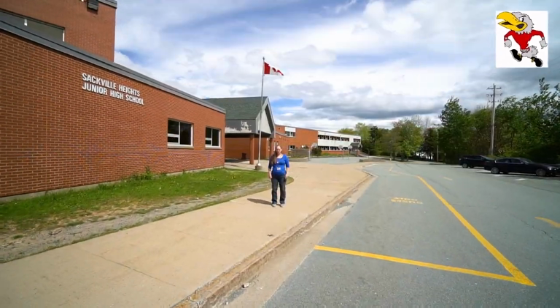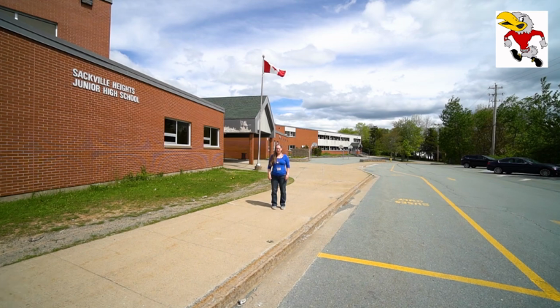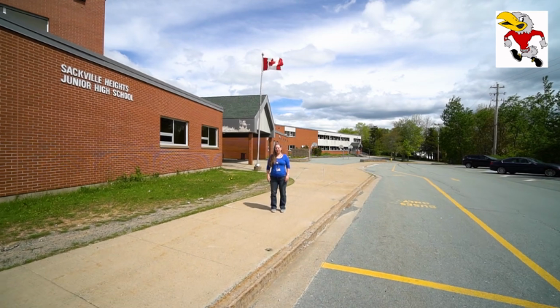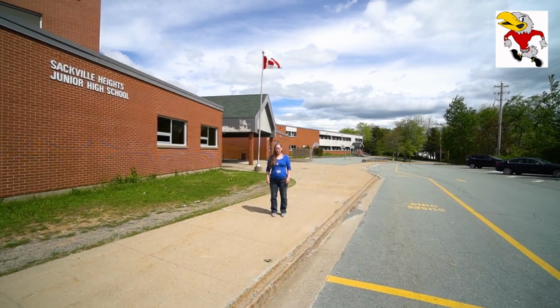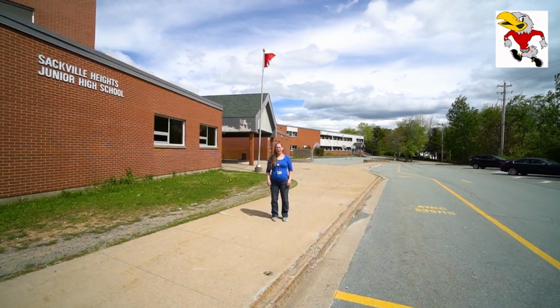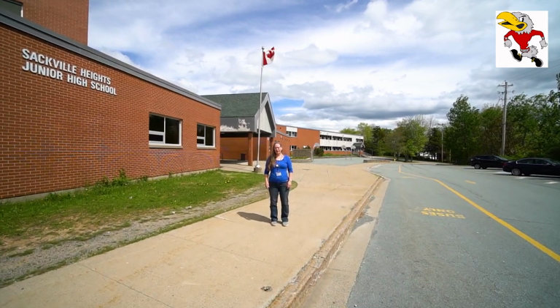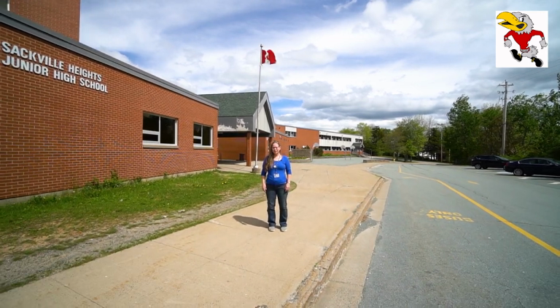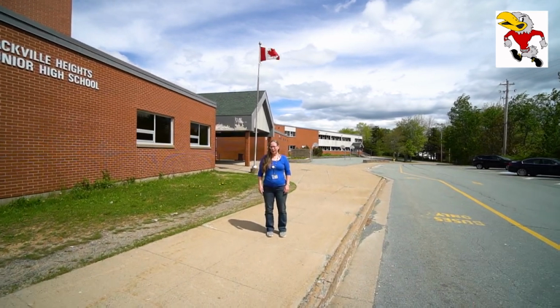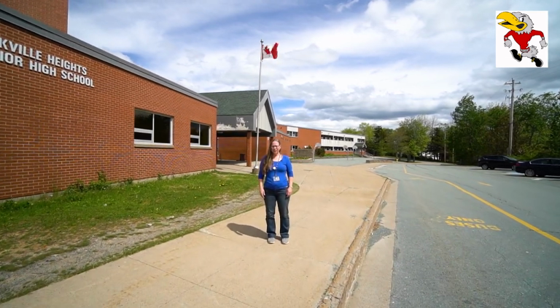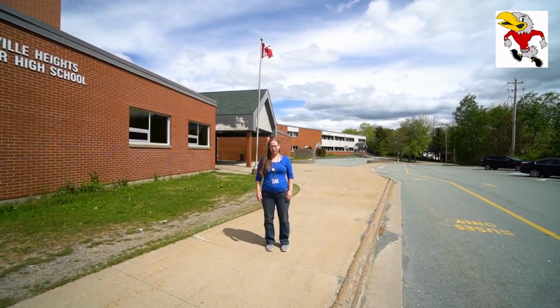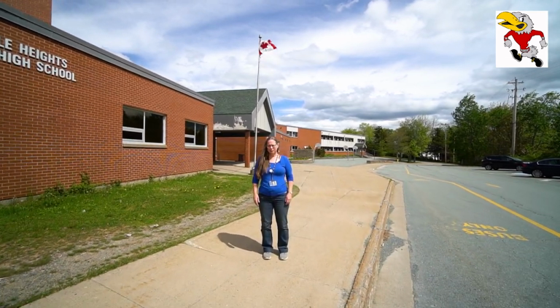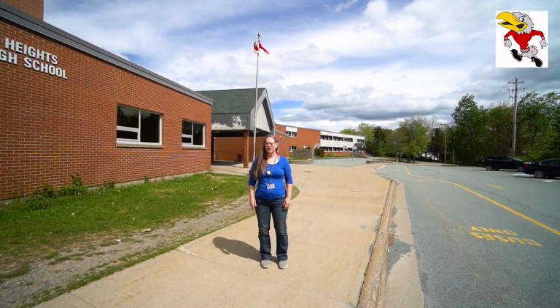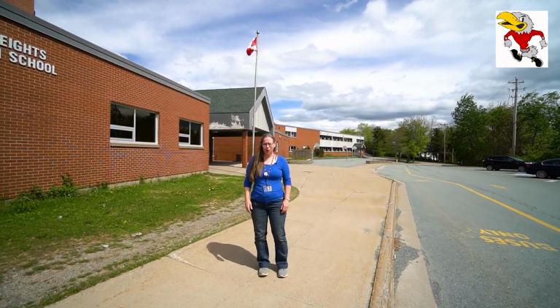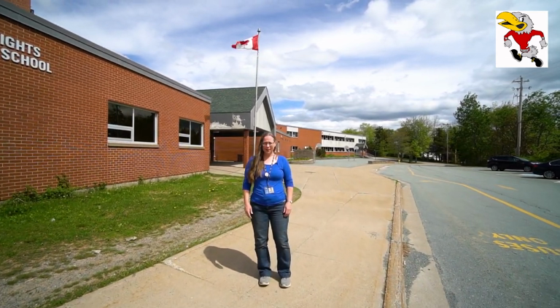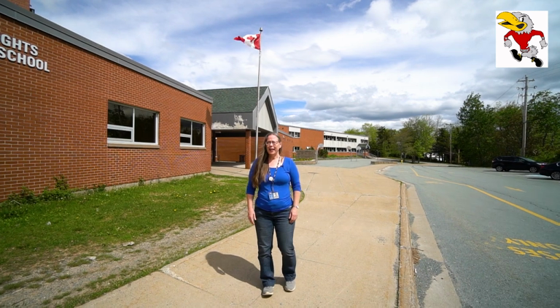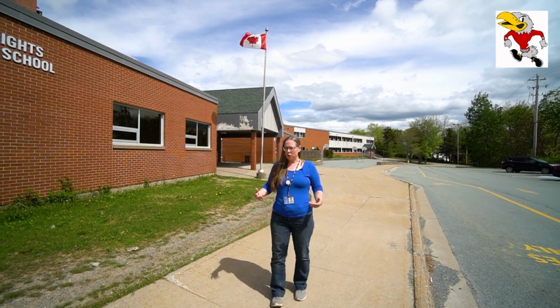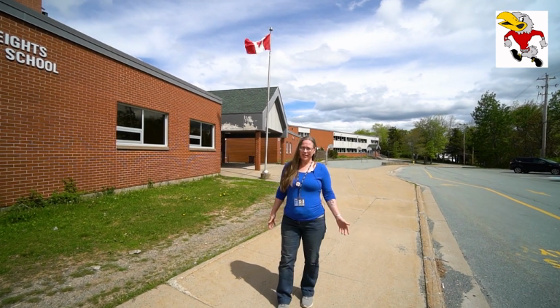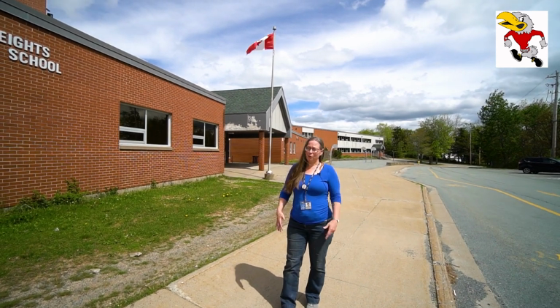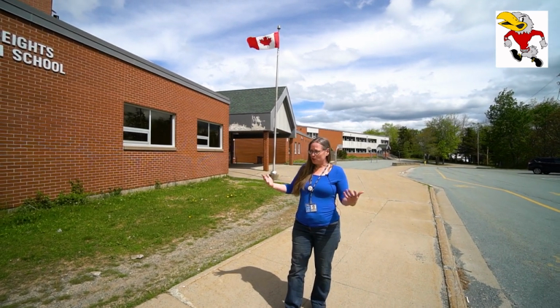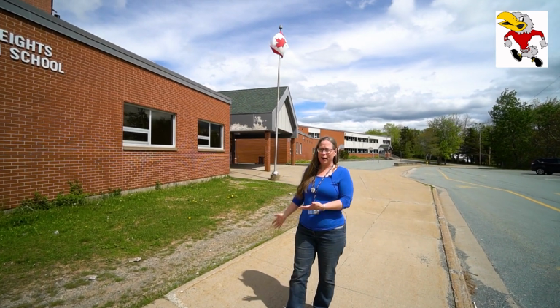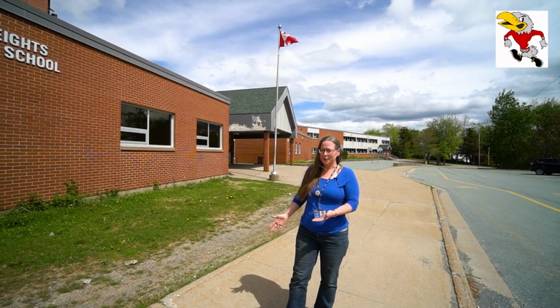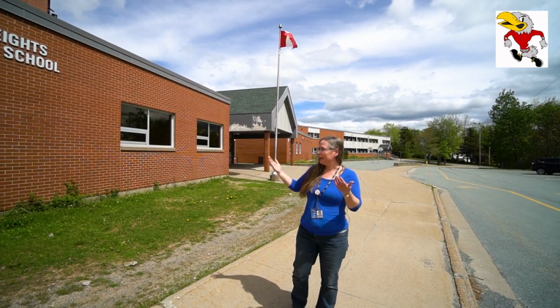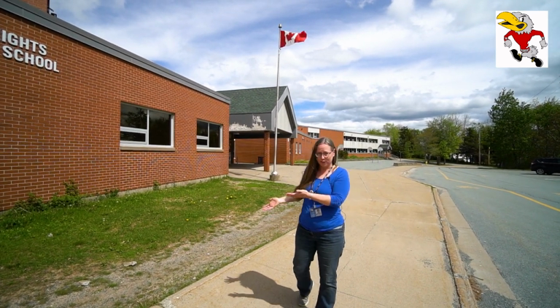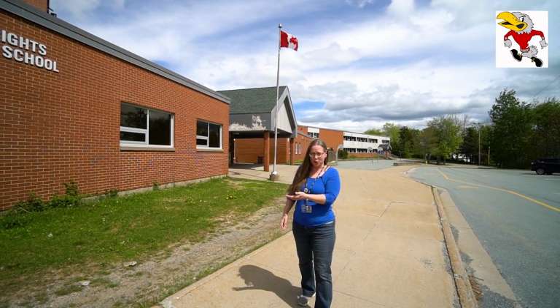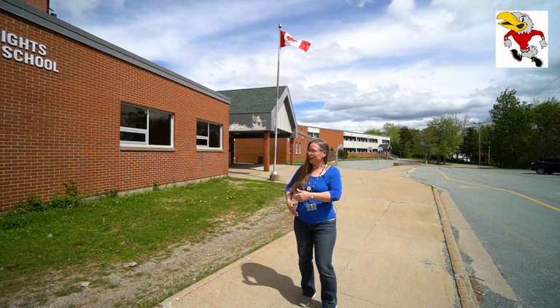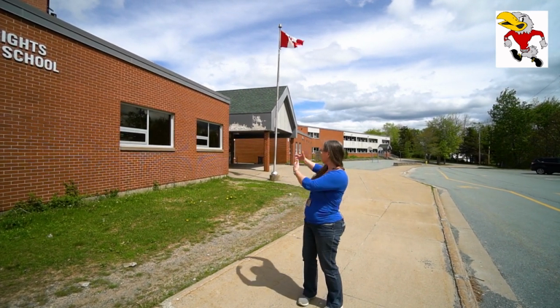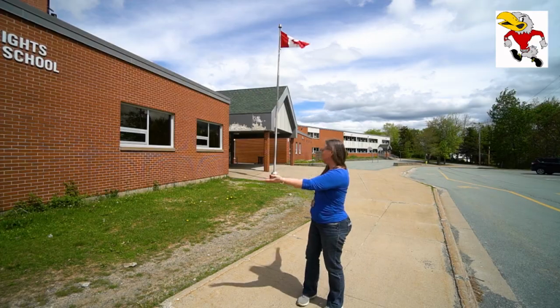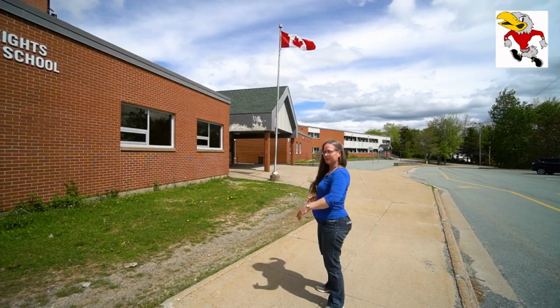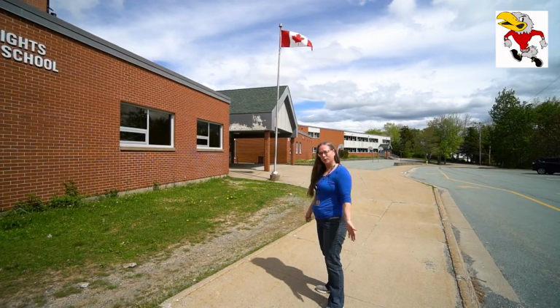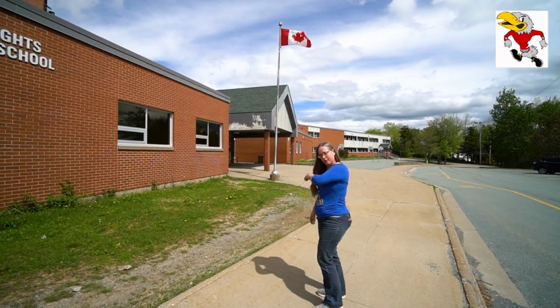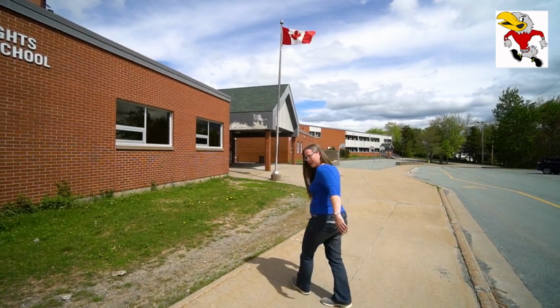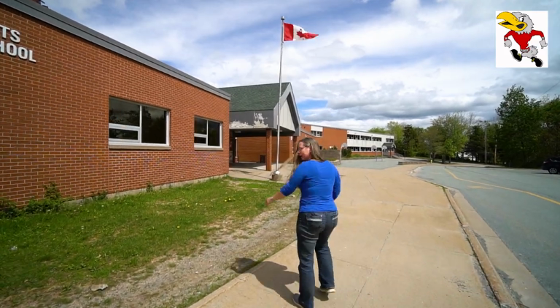Hello grade fives from Harry R. Hamilton, Millwood Elementary, and Sackville Heights Elementary. We are so happy to have you with us next year. We wish we could show you around in person but we get to do a video tour today. Here's the lovely outside of our school — come on in with me and we'll look around.